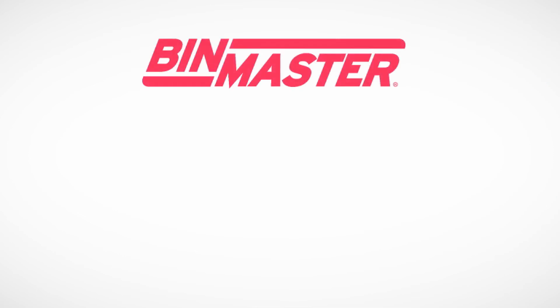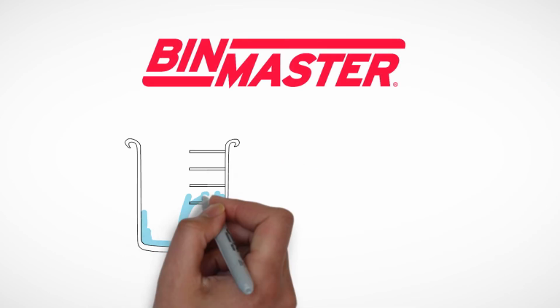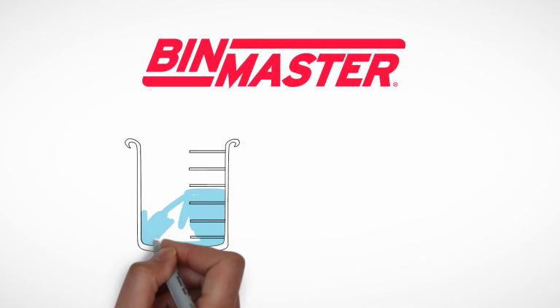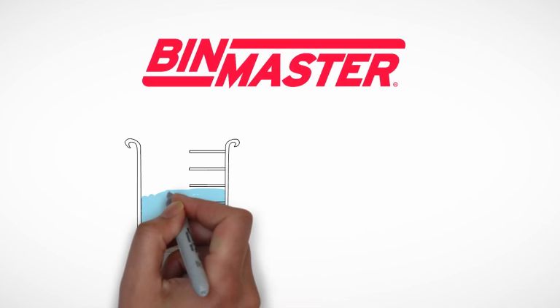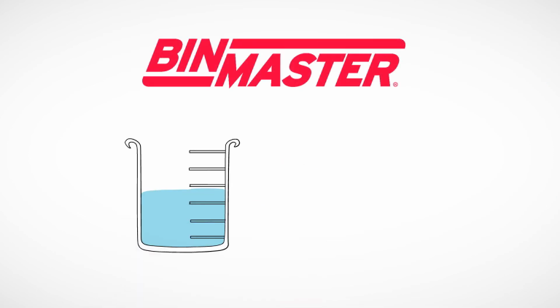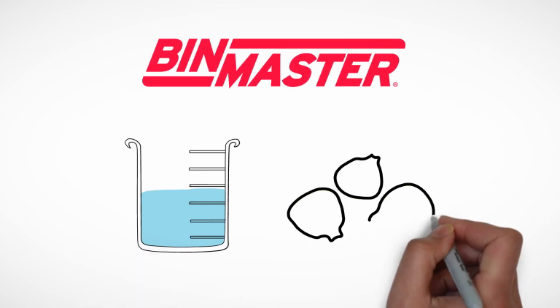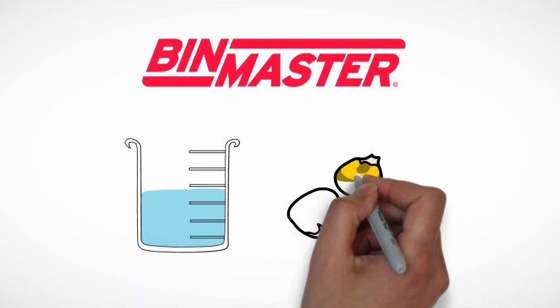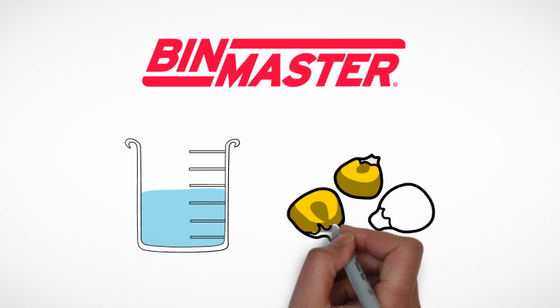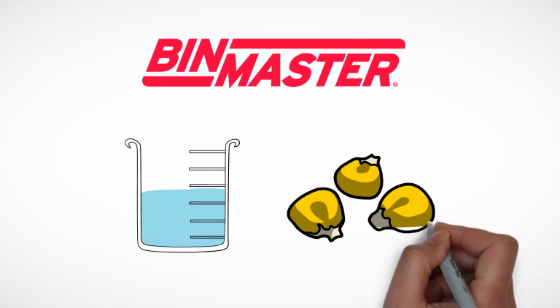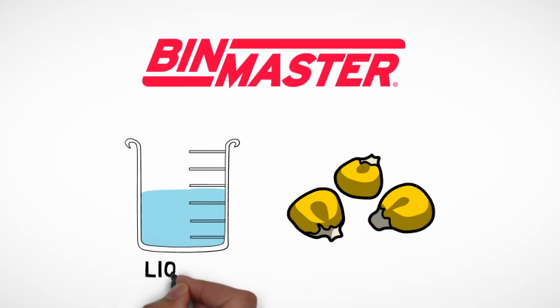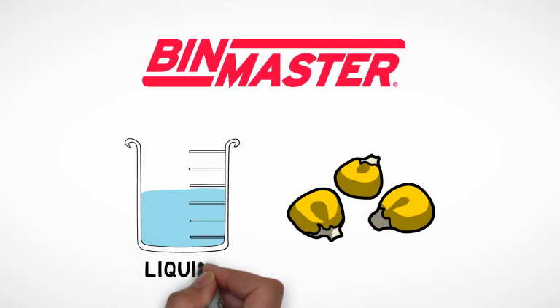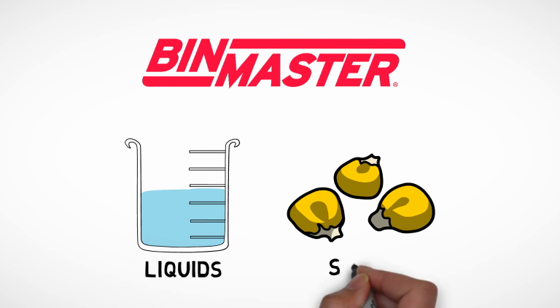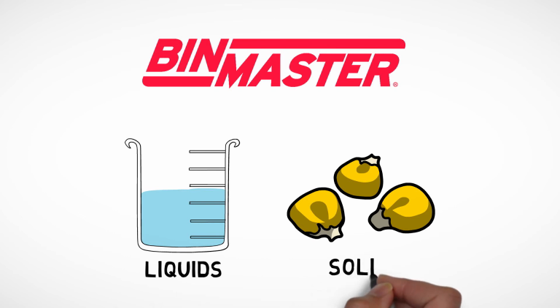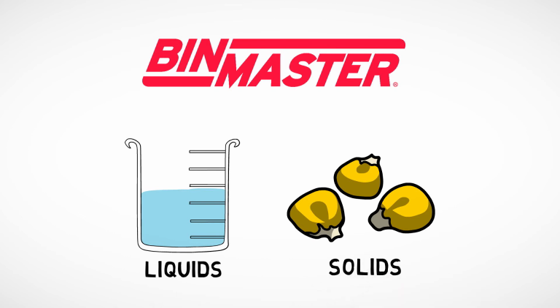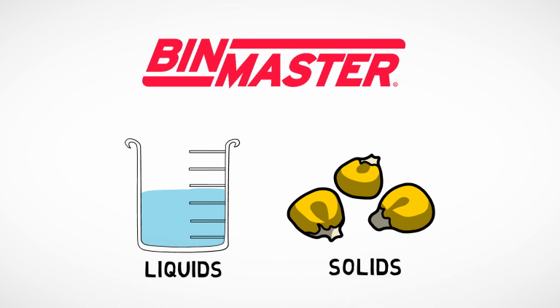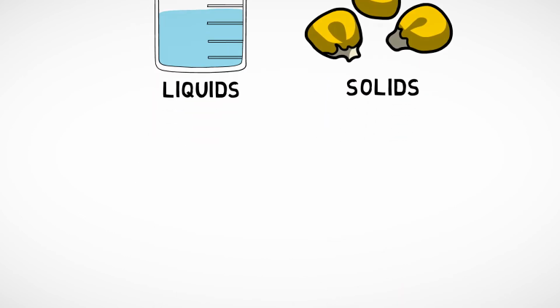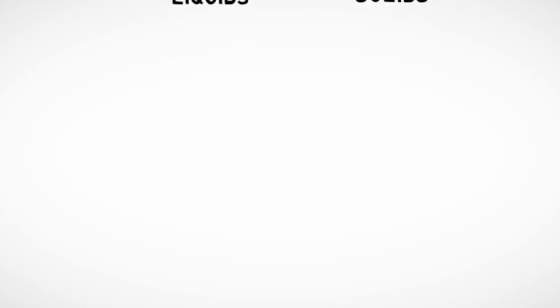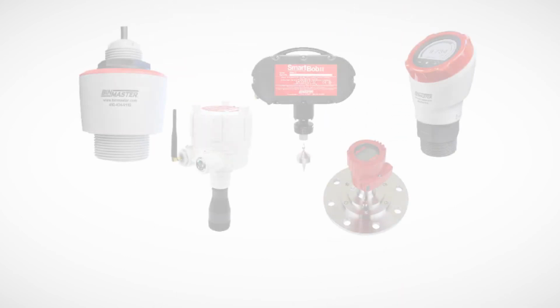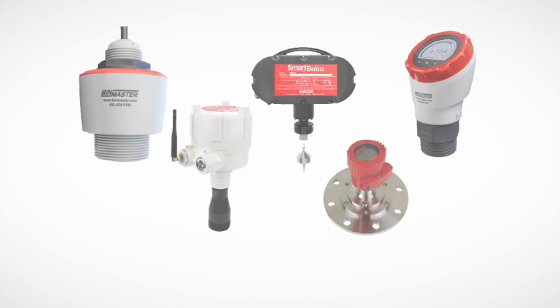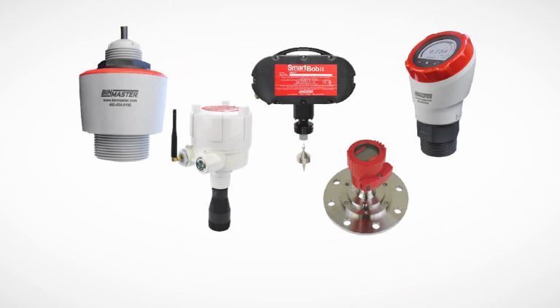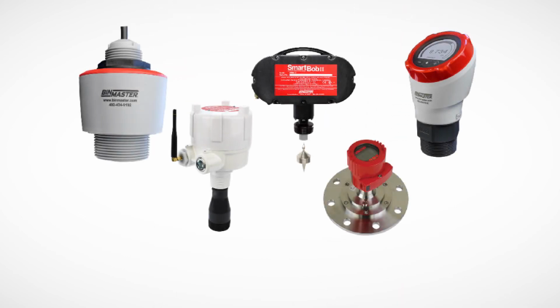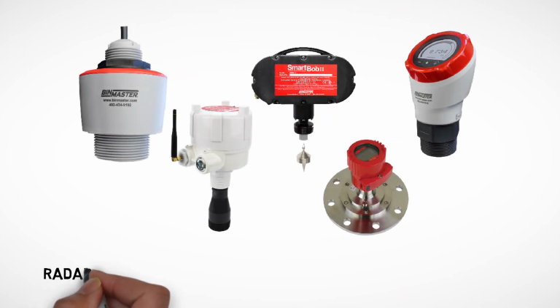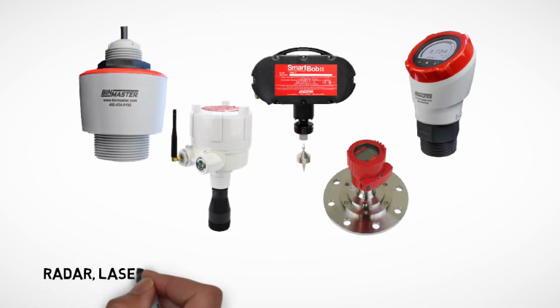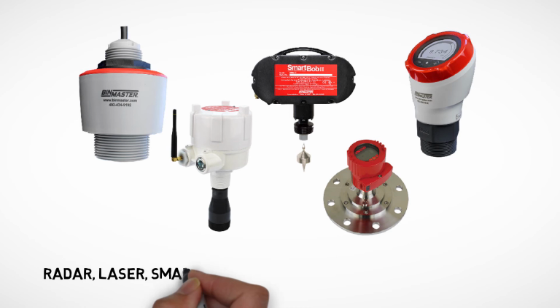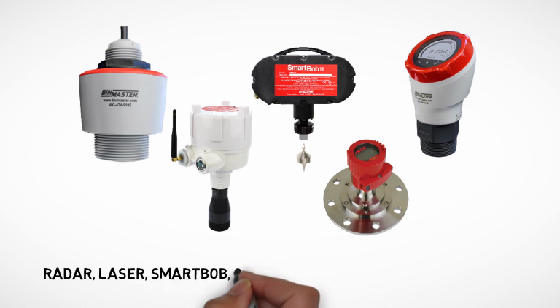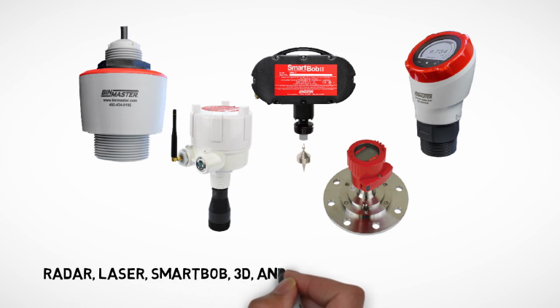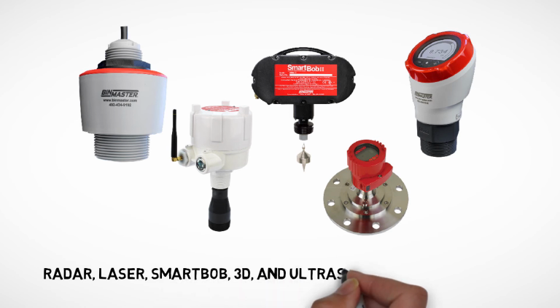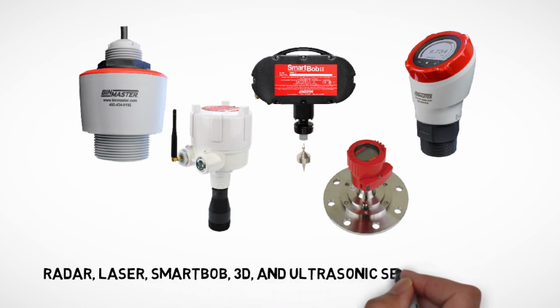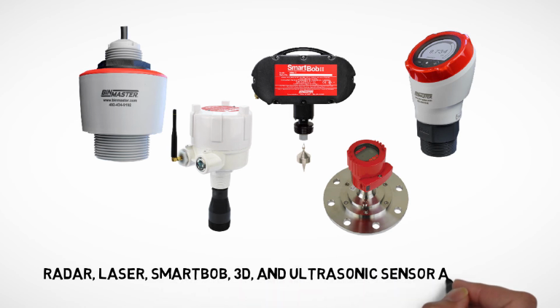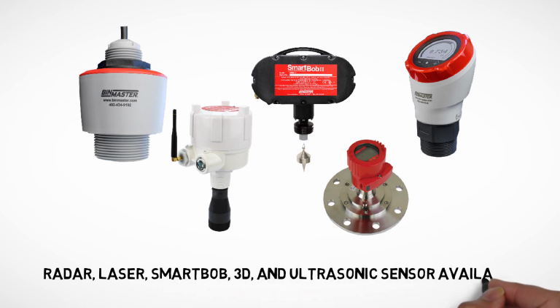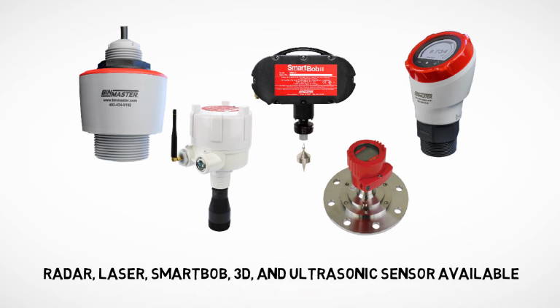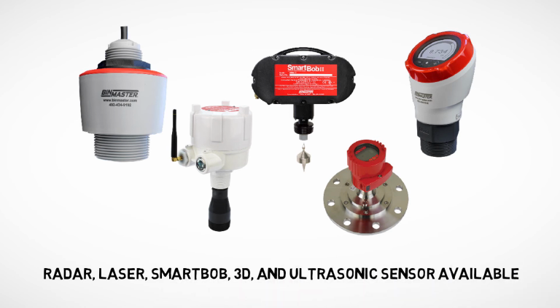BinMaster has level sensors for all your vessels, storing solids or liquids. We'll let you know whether a radar, laser, Smart Bob, 3D, or ultrasonic sensor will work best for you.